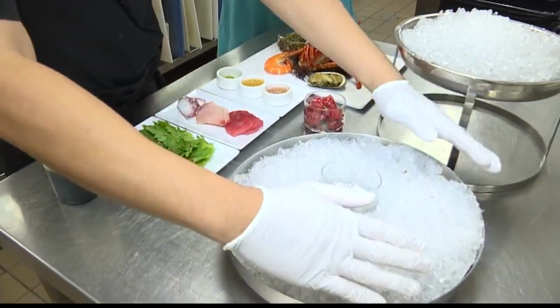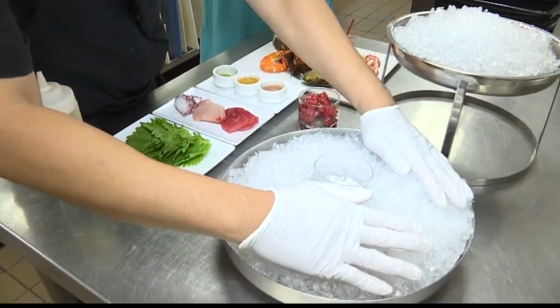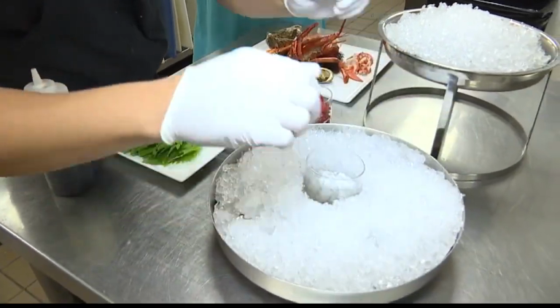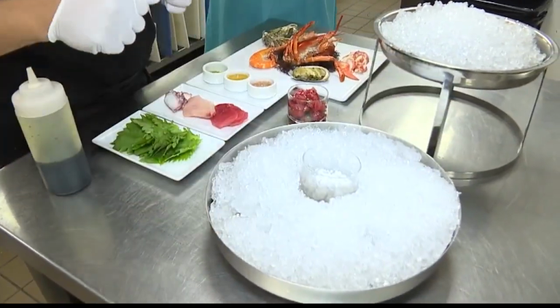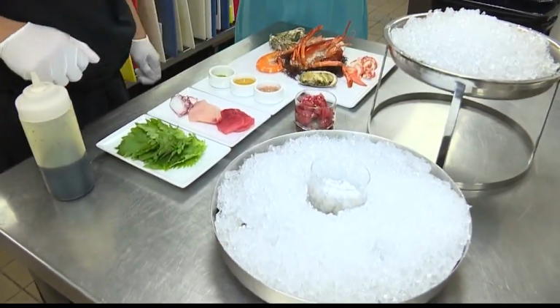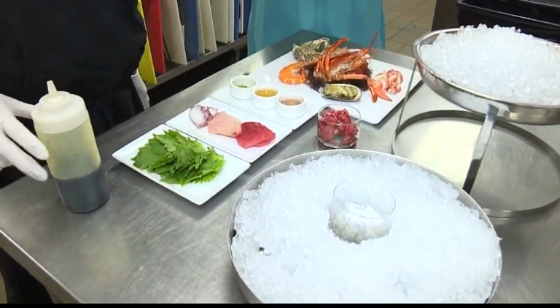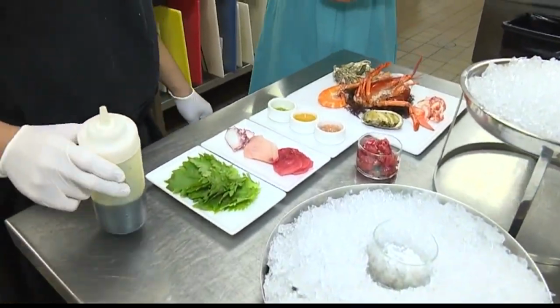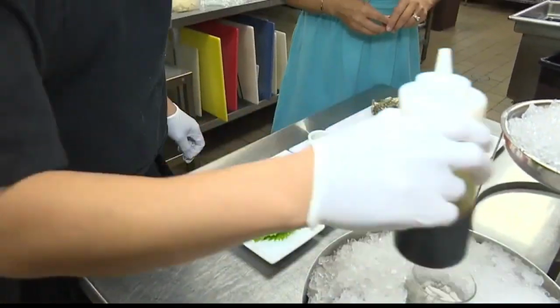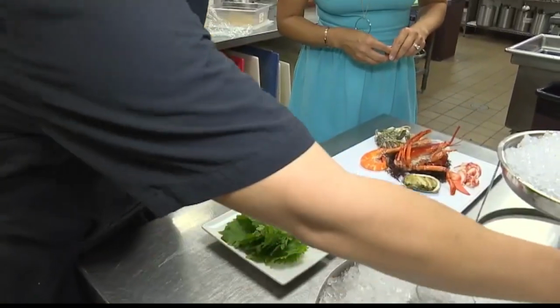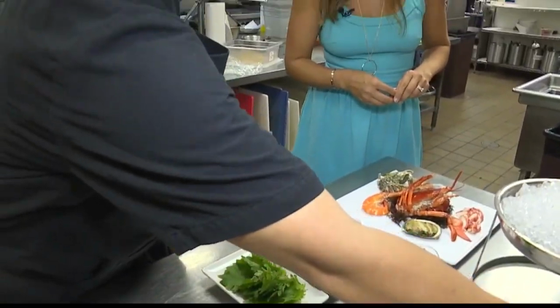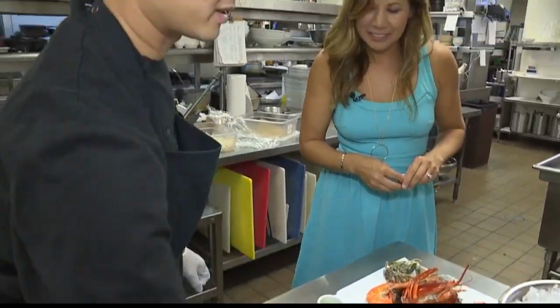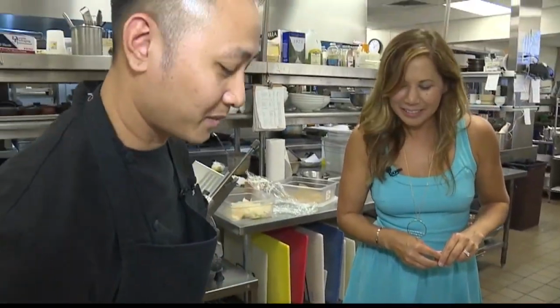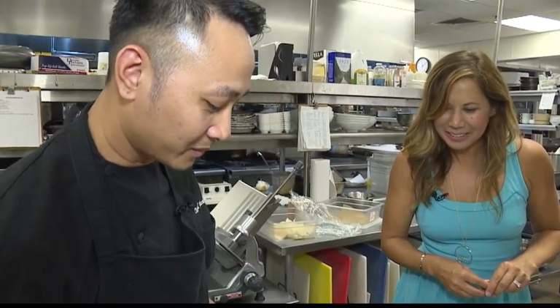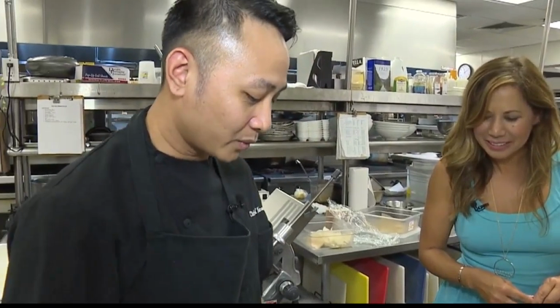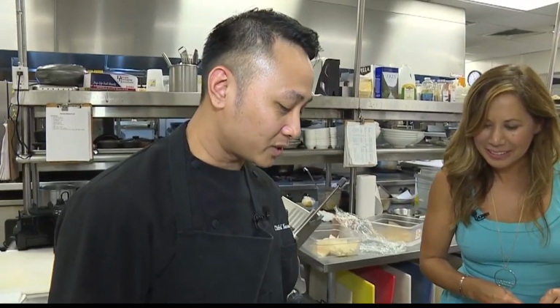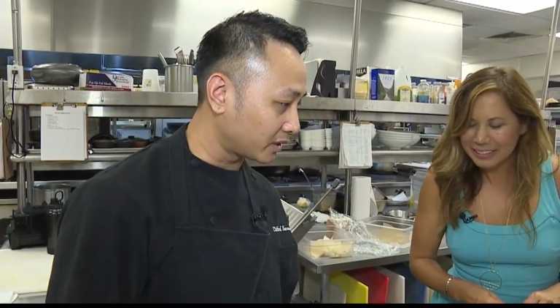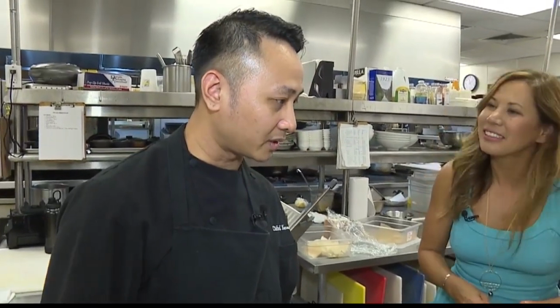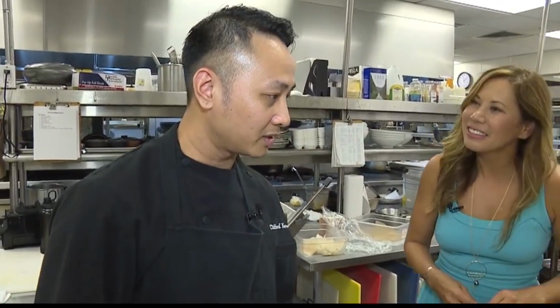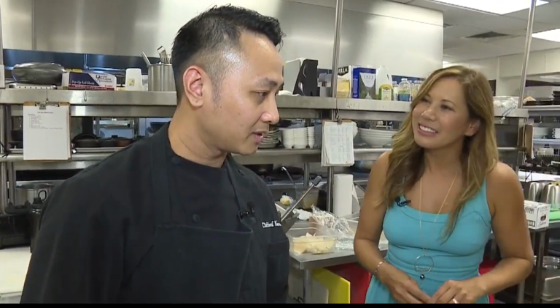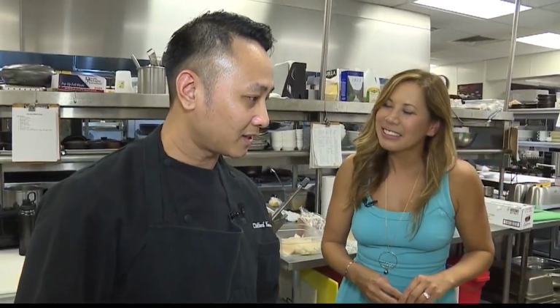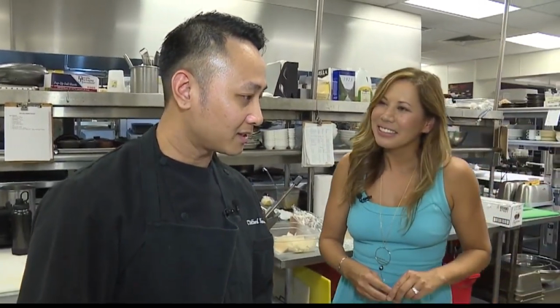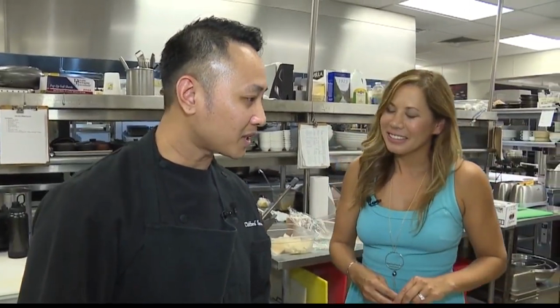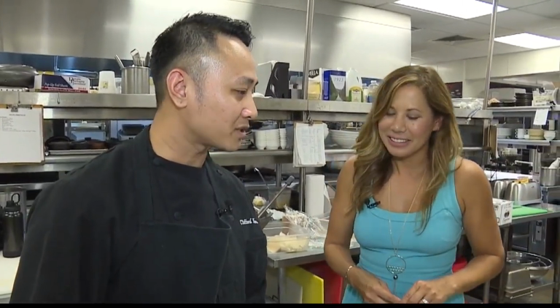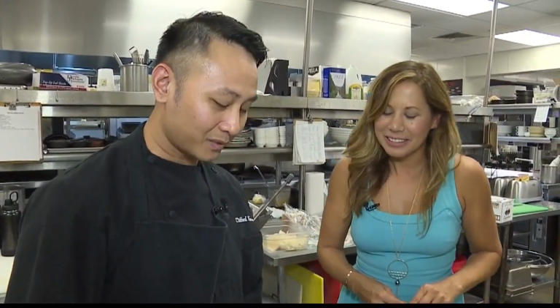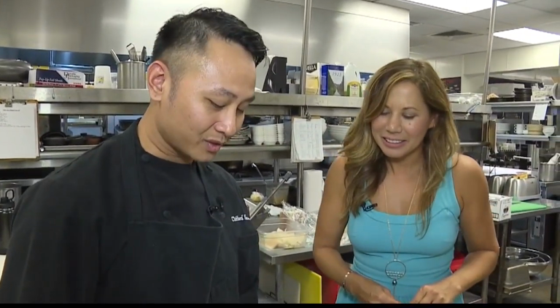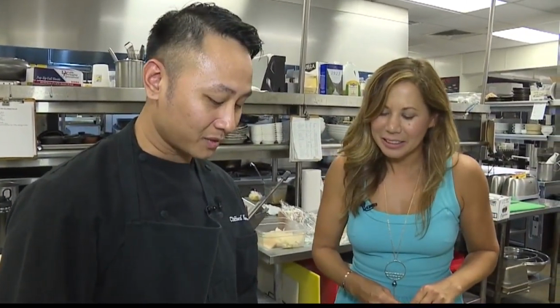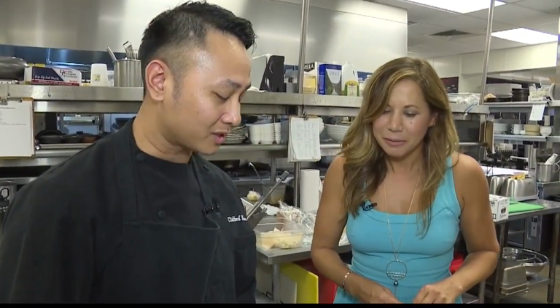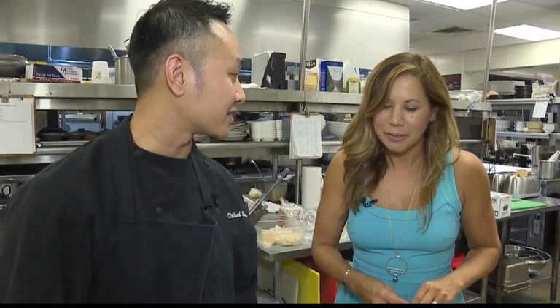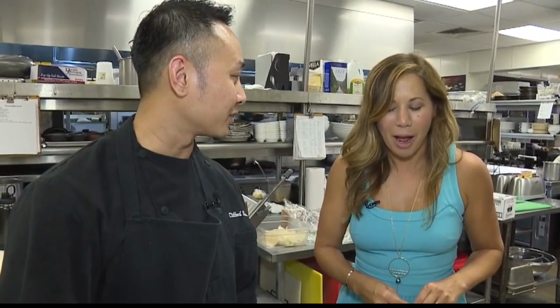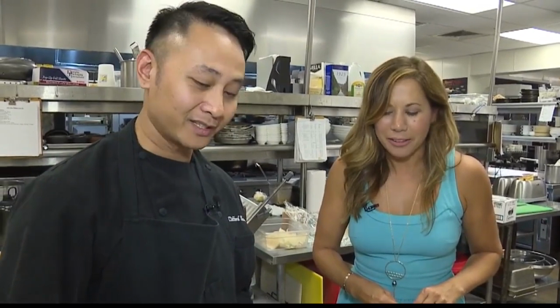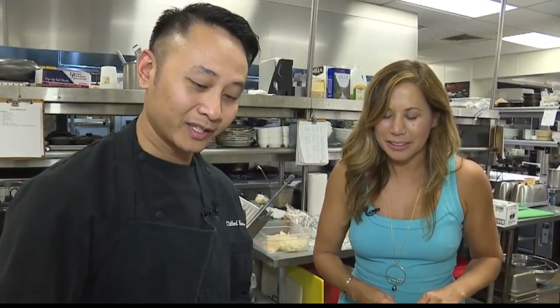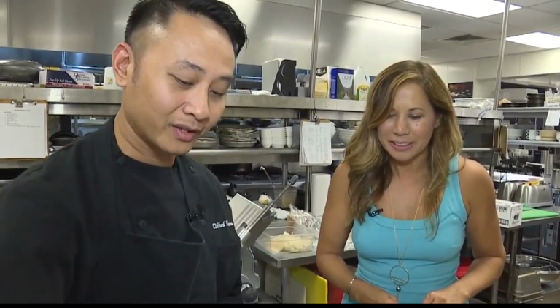How many of these do you think you're doing a day? We can go anywhere between — sometimes maybe two, sometimes ten. So you really never know.